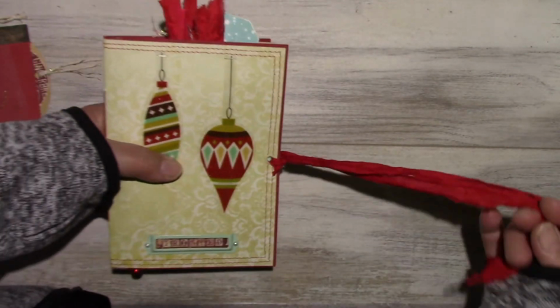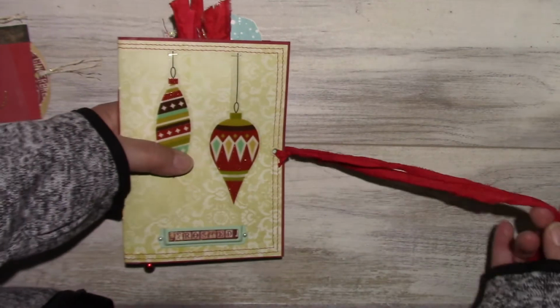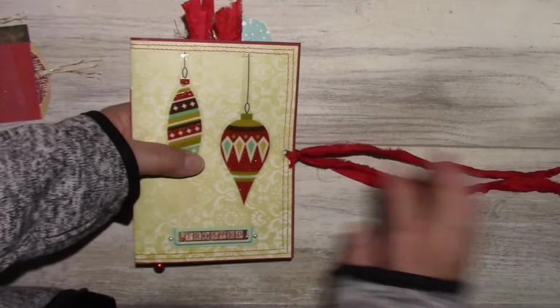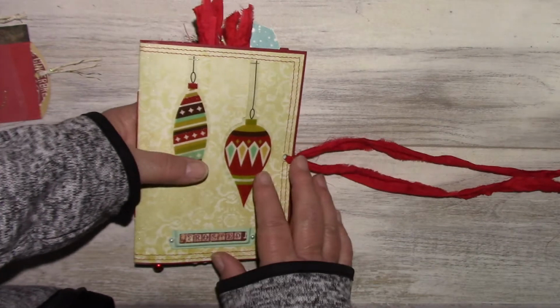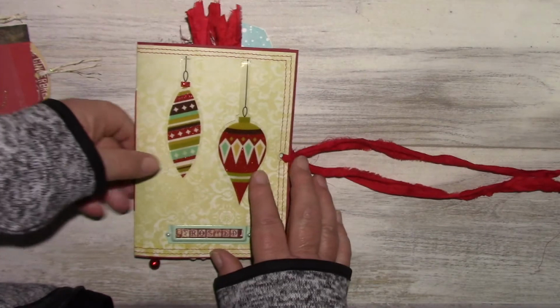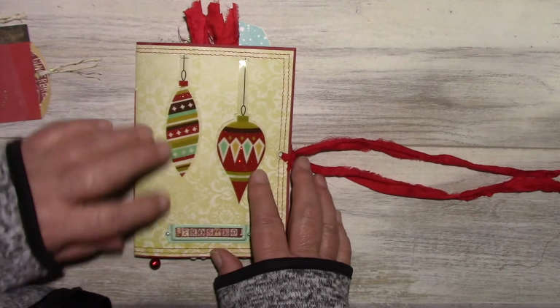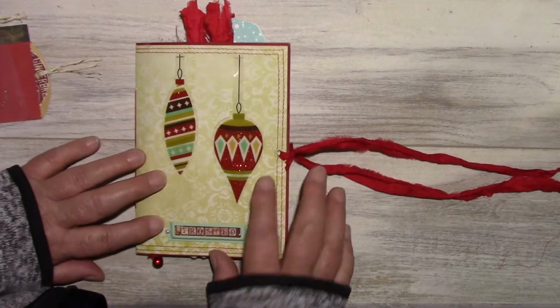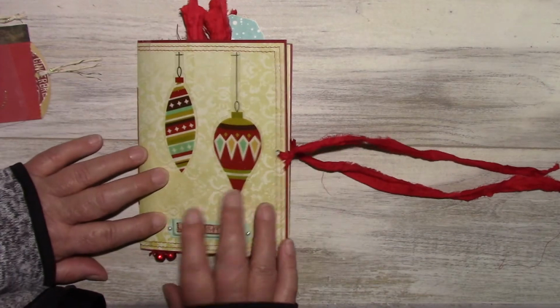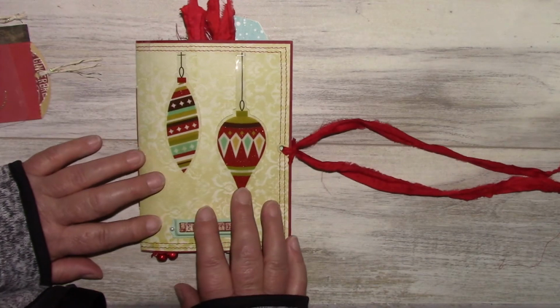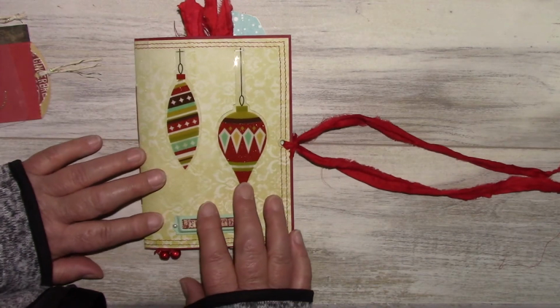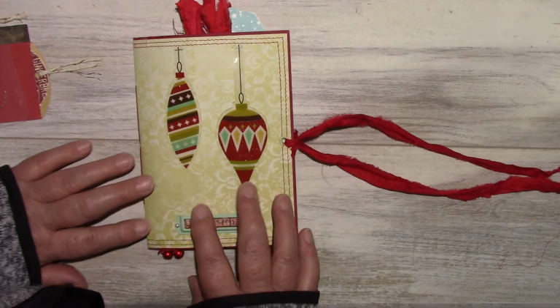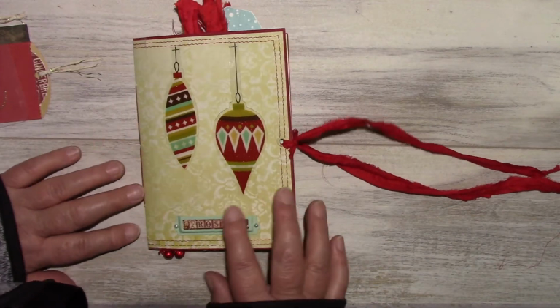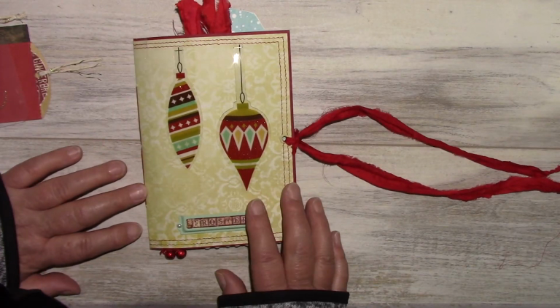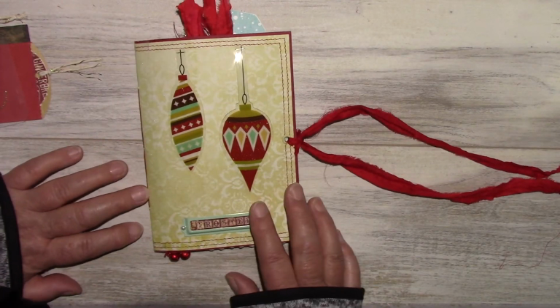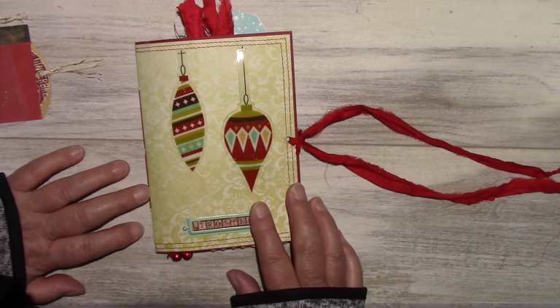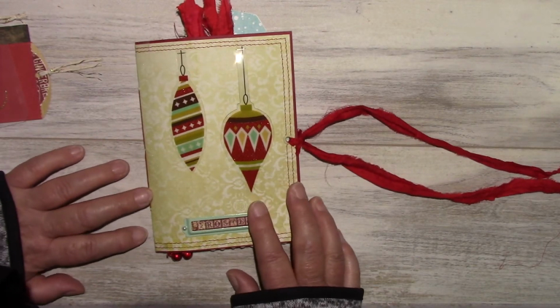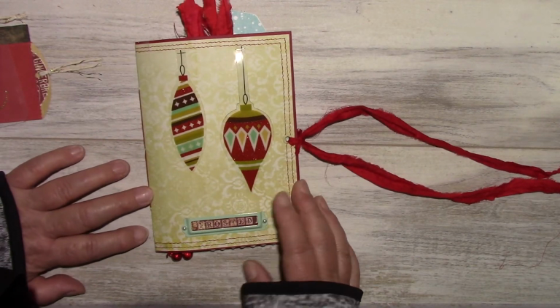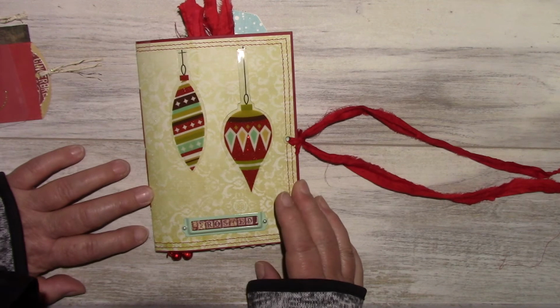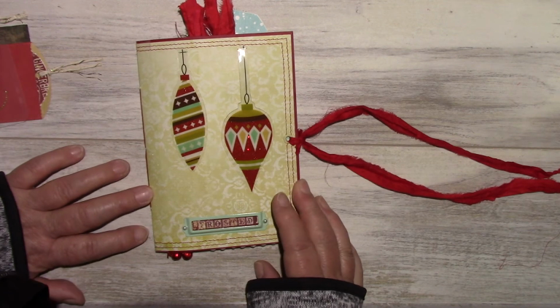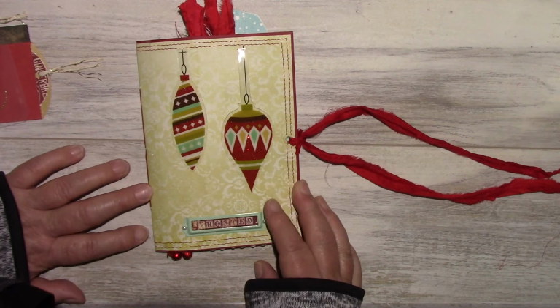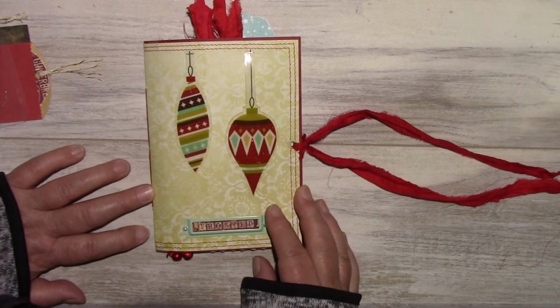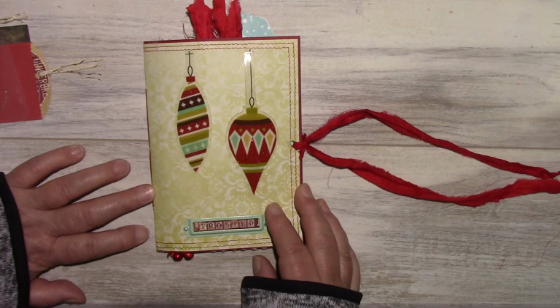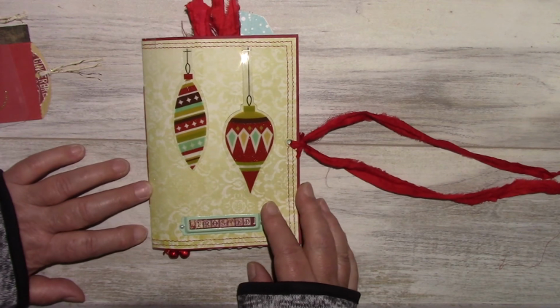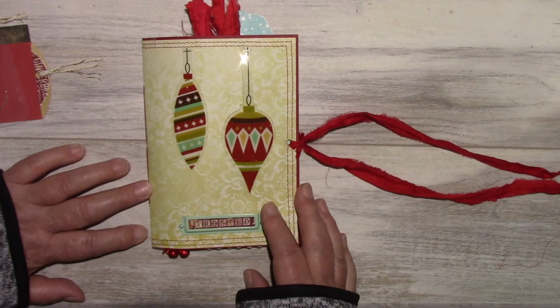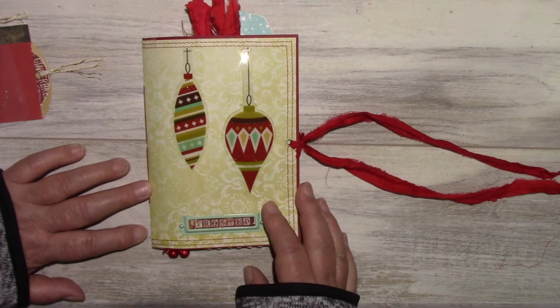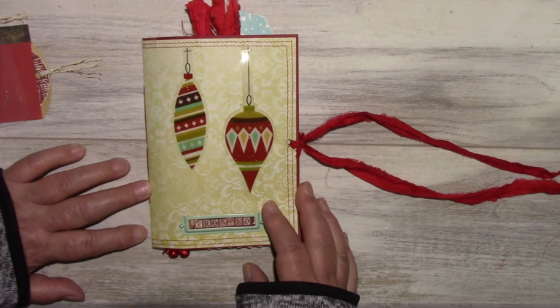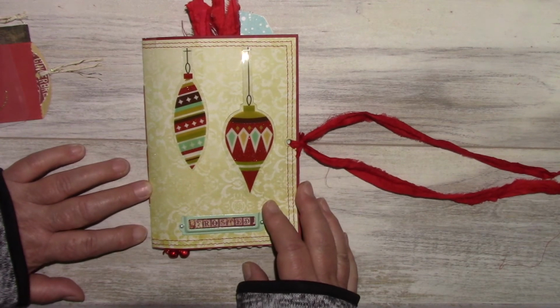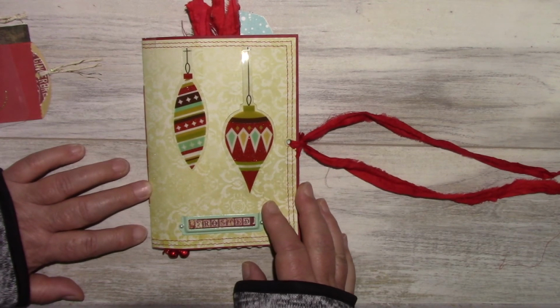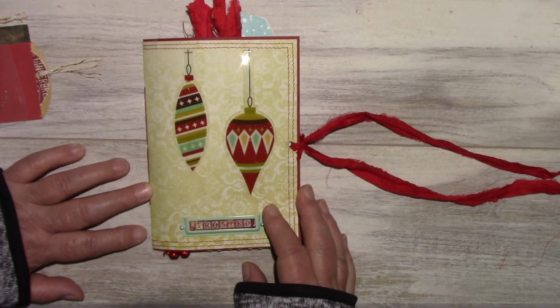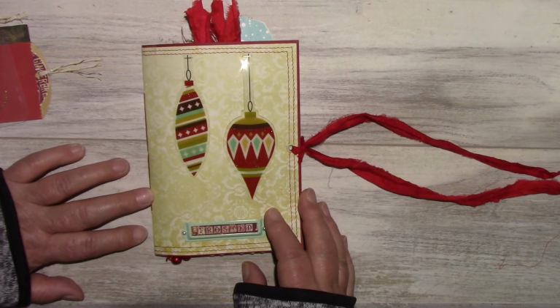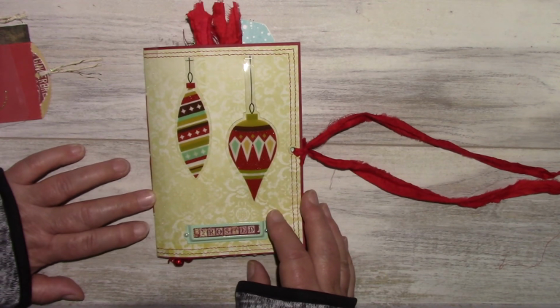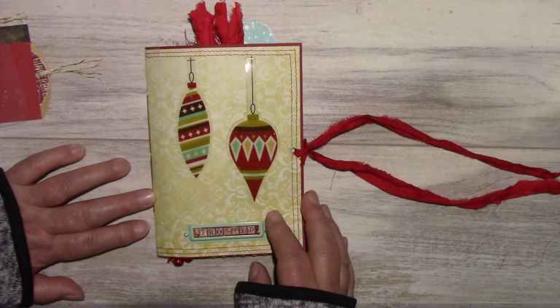Thank you for watching. This journal is on hold at the moment, but I'll be making another one for my Etsy shop. Thank you for watching. Bye-bye.